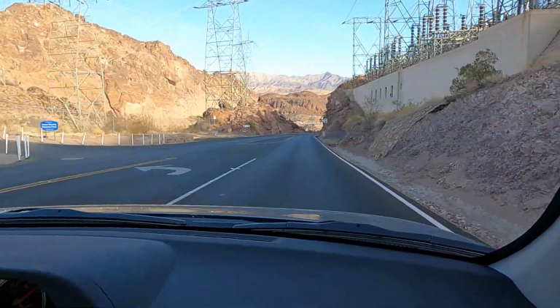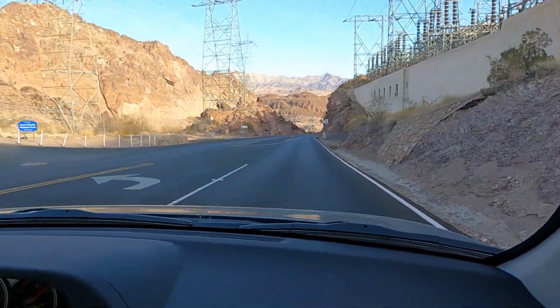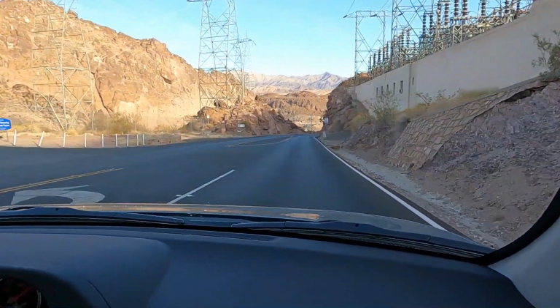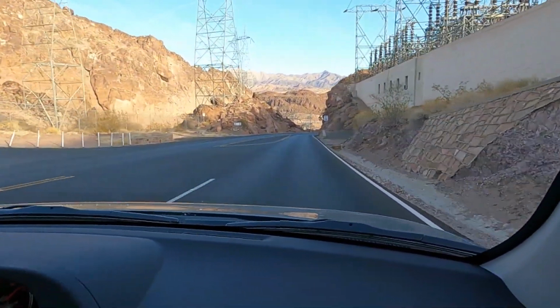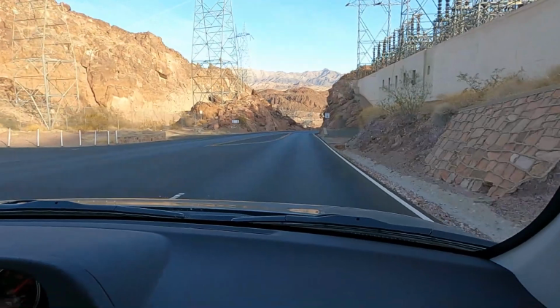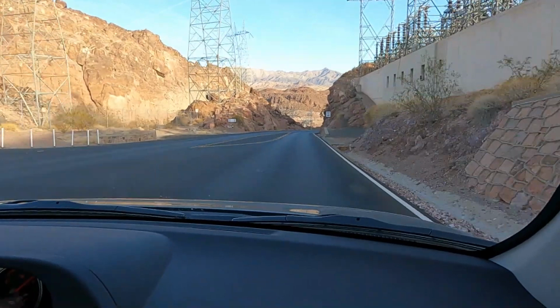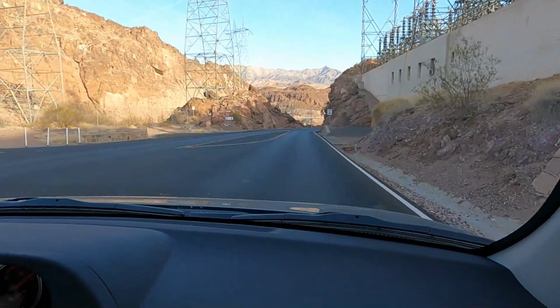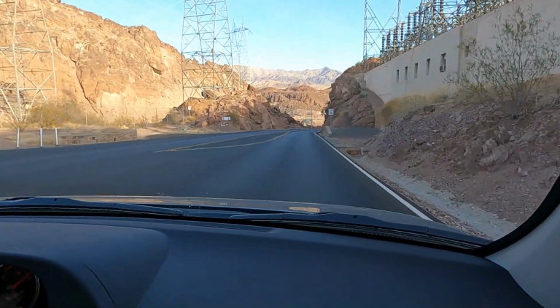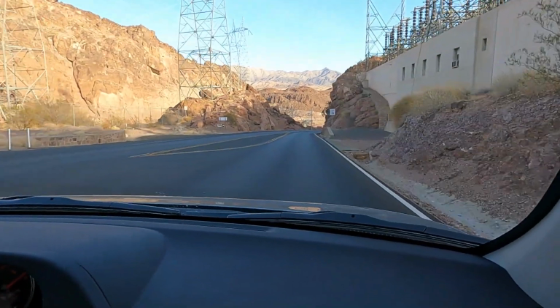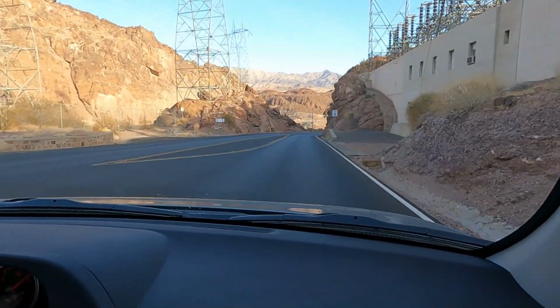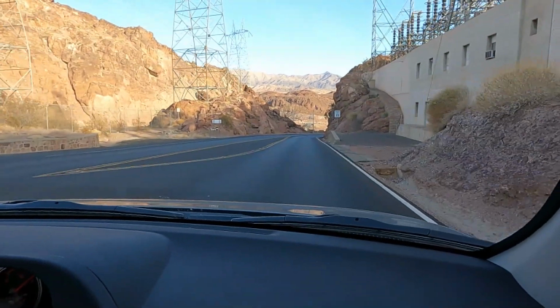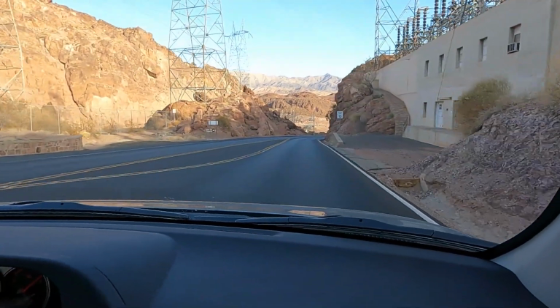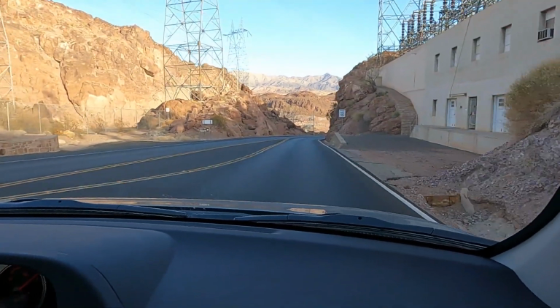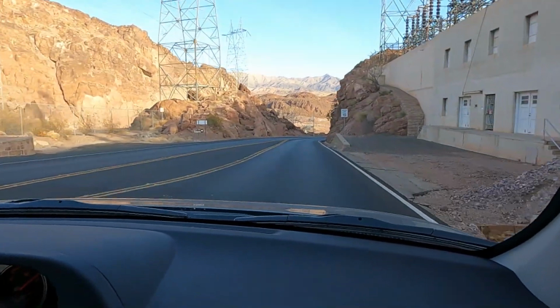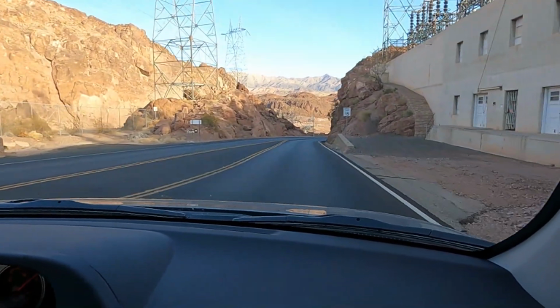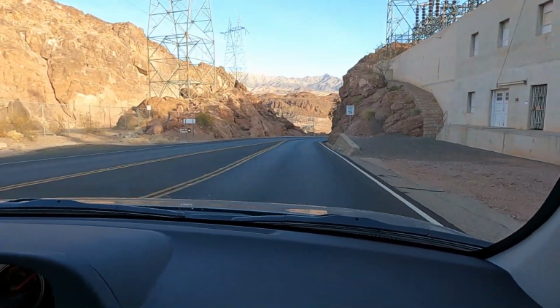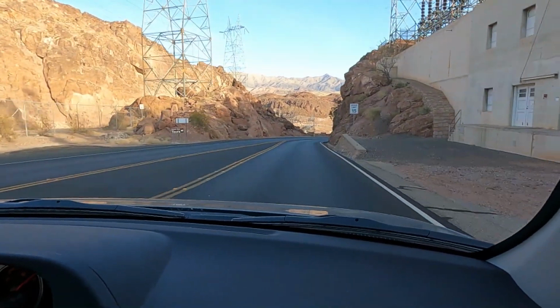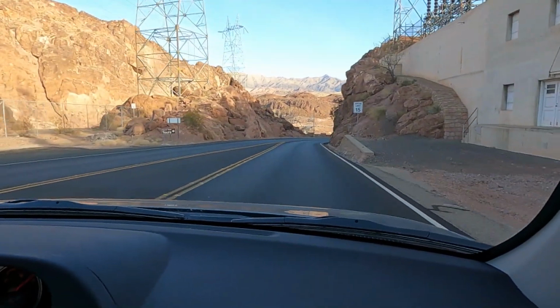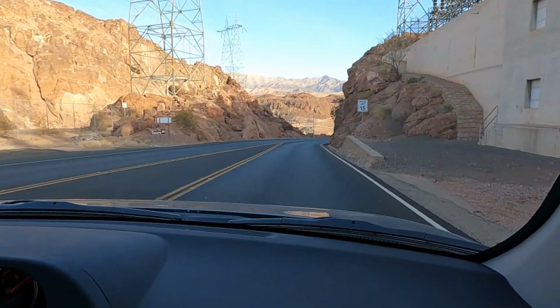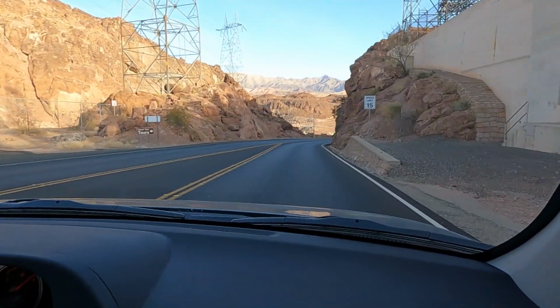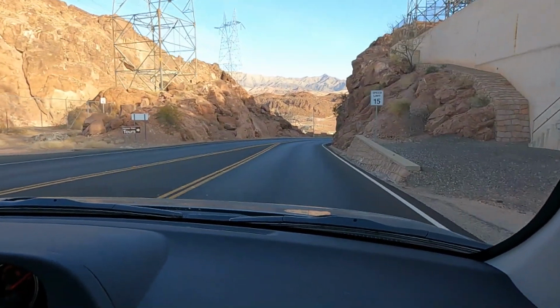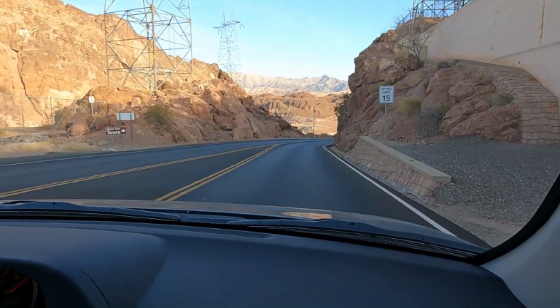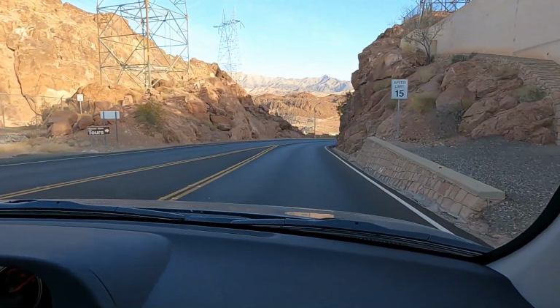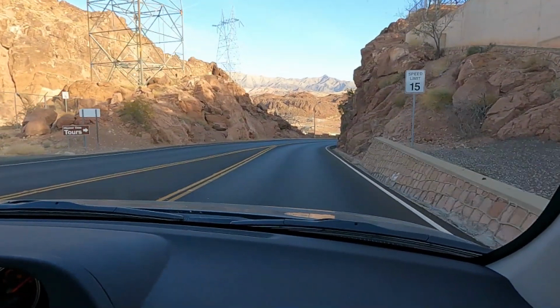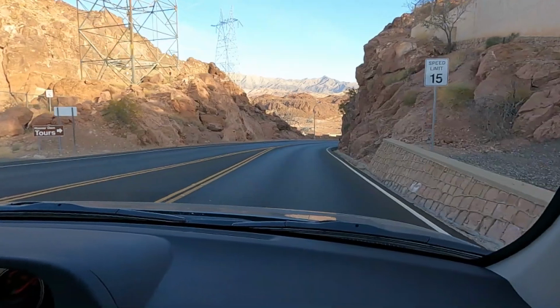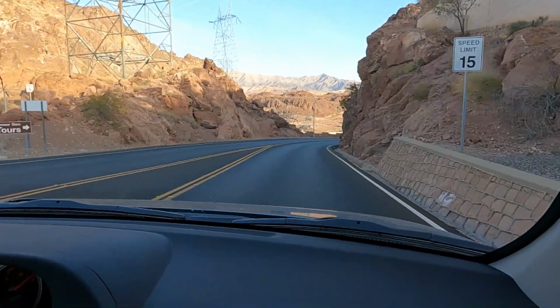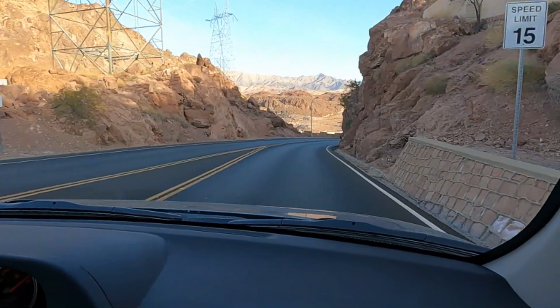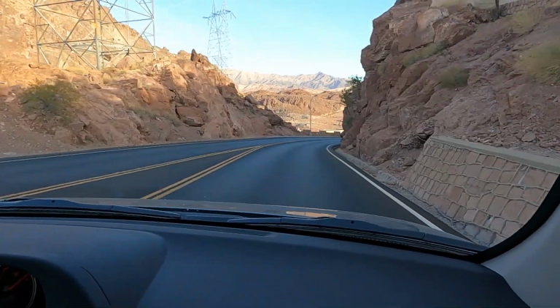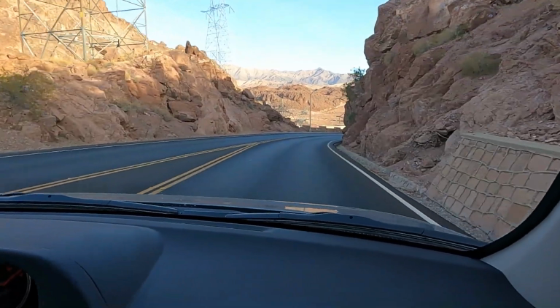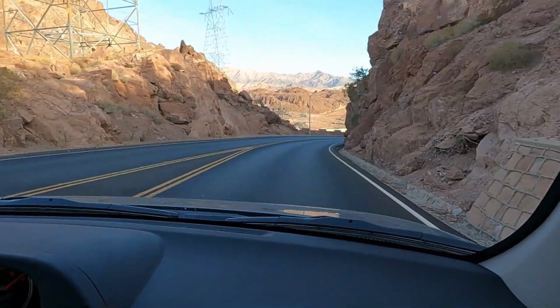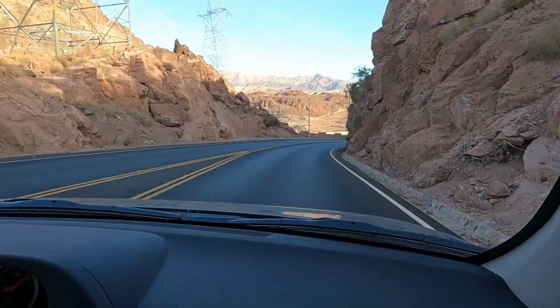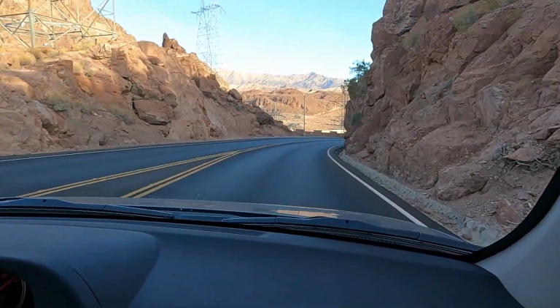Is your foot still on the brake? No, I'm coasting now. Okay good — you've got to go down to 15 miles an hour. So hit the brake, hit the brake. Once you hit 15, the car will be perfect.